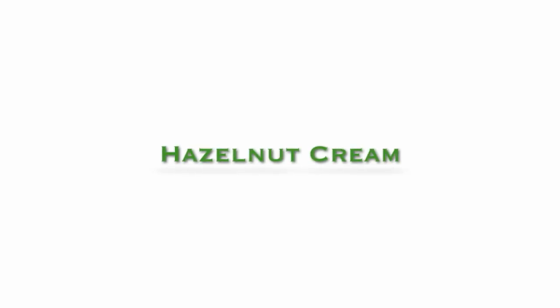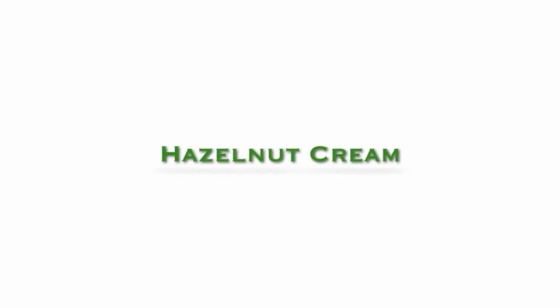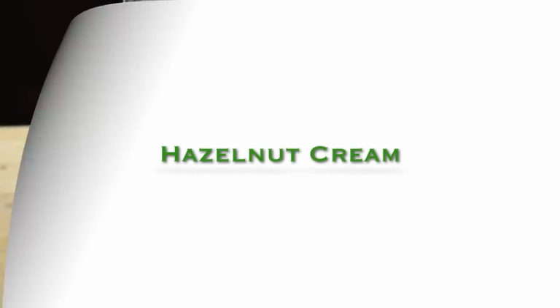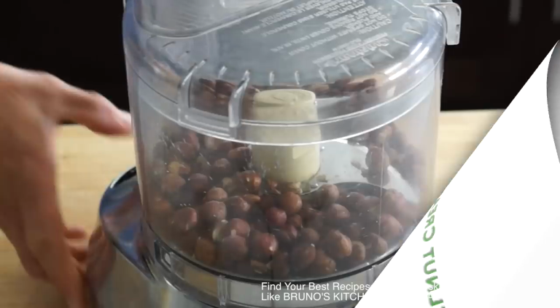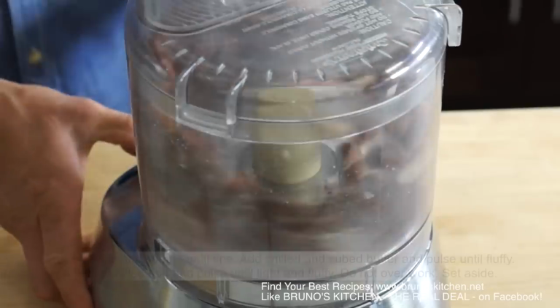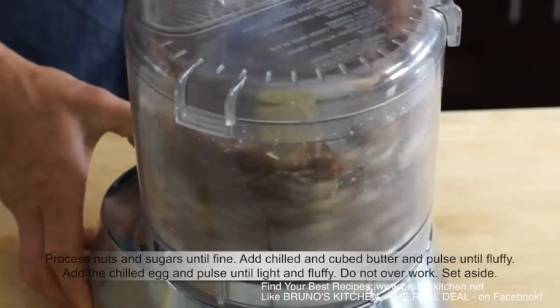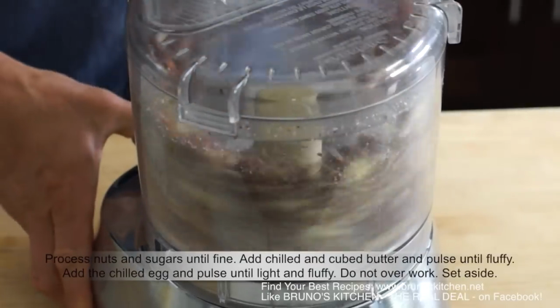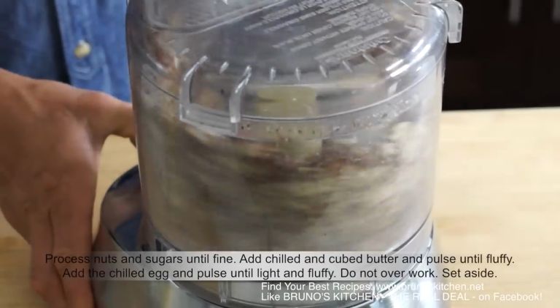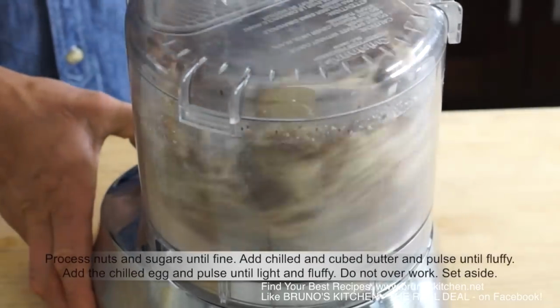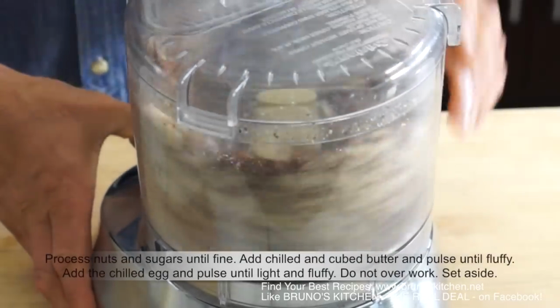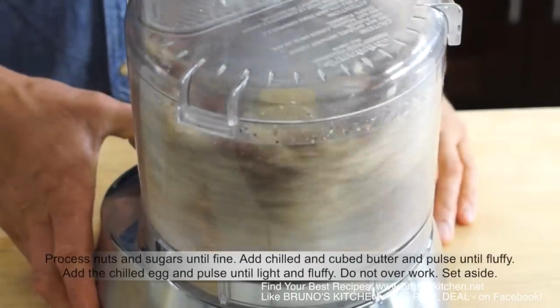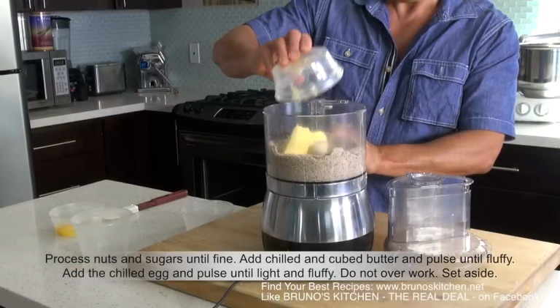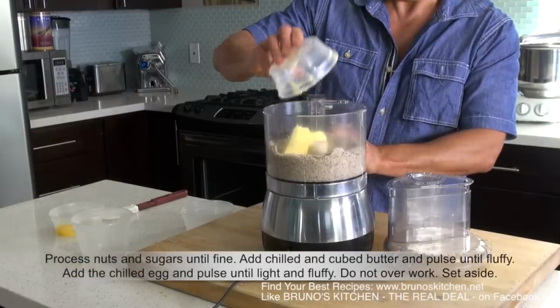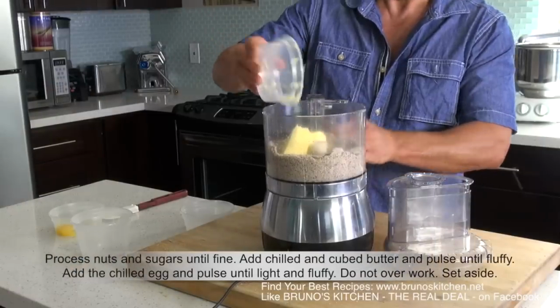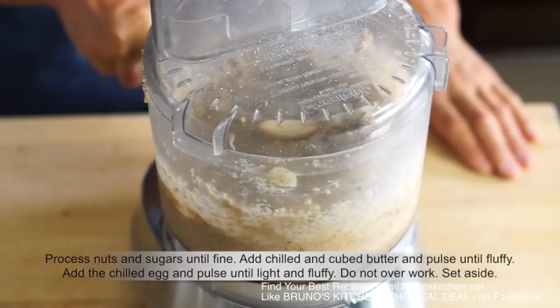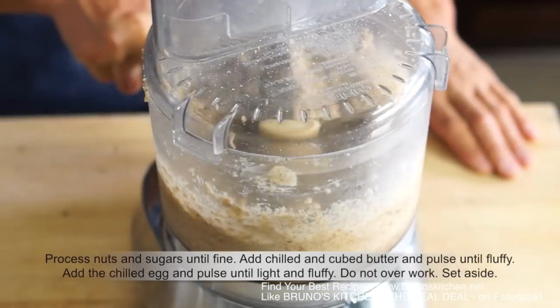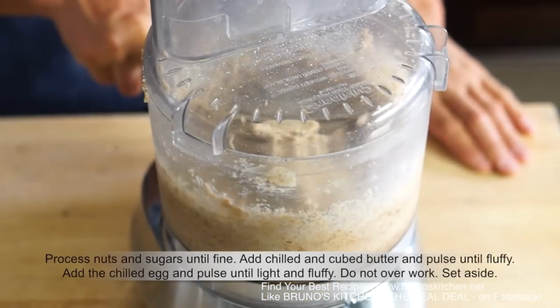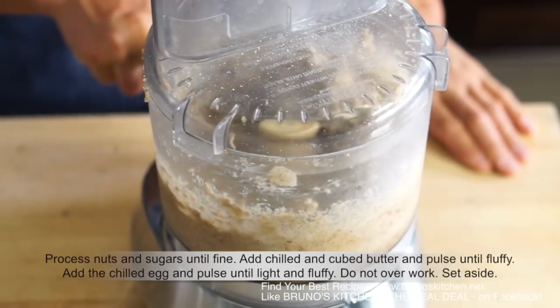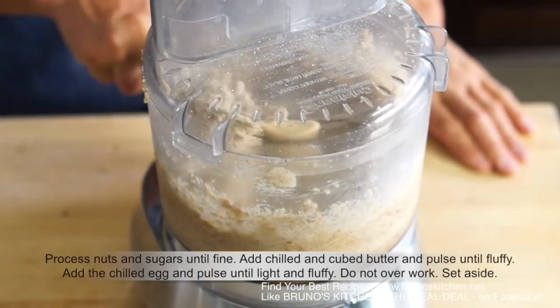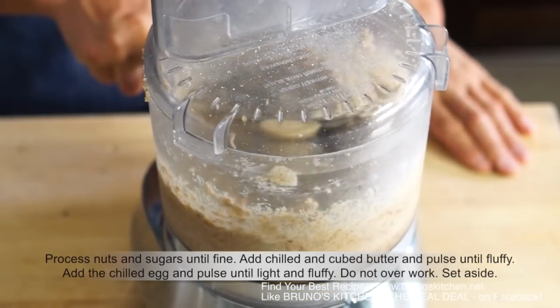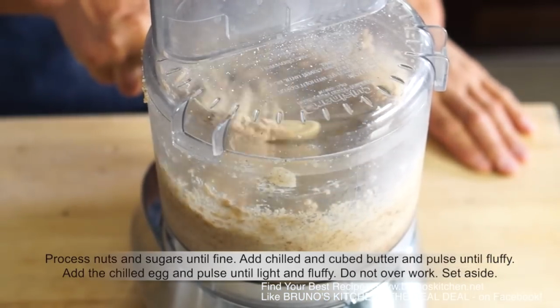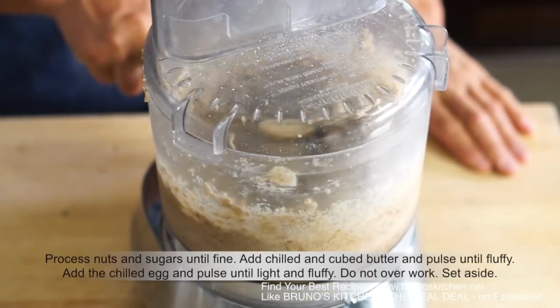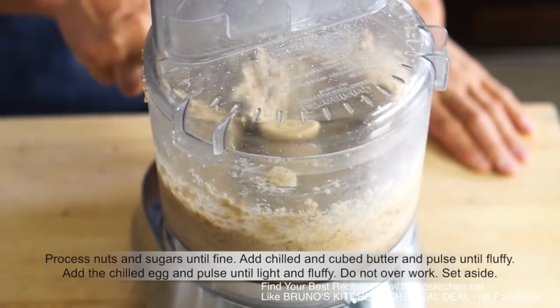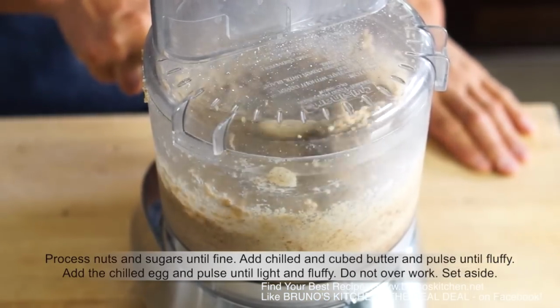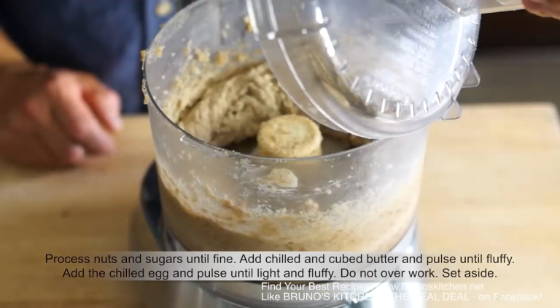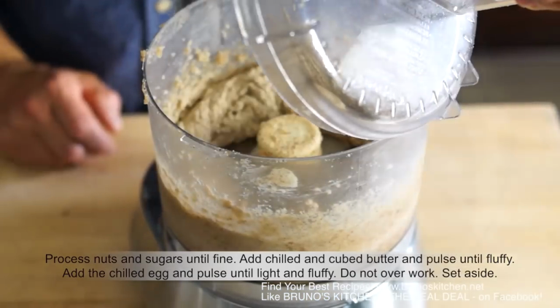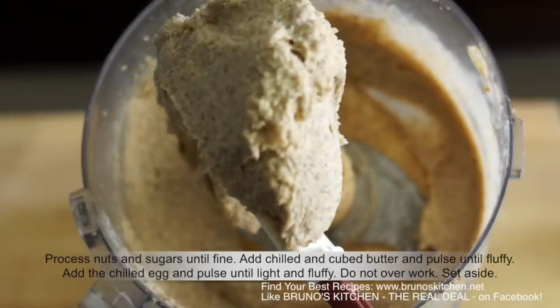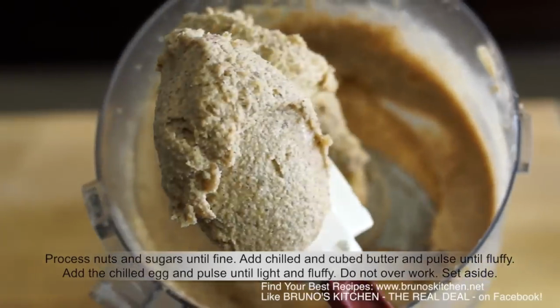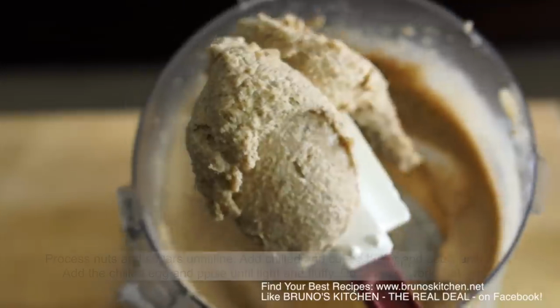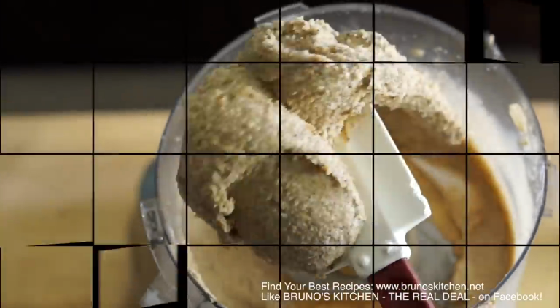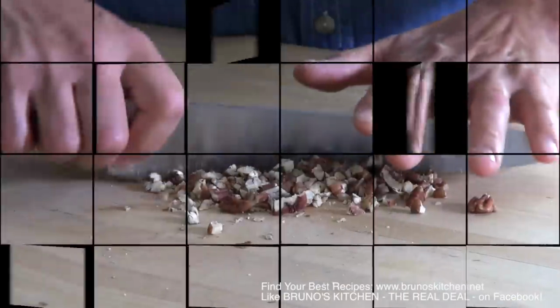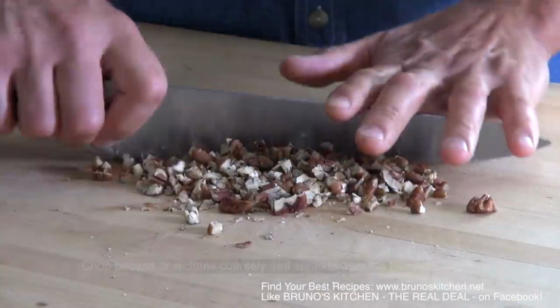For the hazelnut cream, process nuts and sugars until fine. Add chilled and cubed butter and pulse until fluffy. Add the chilled egg and pulse until light and fluffy.